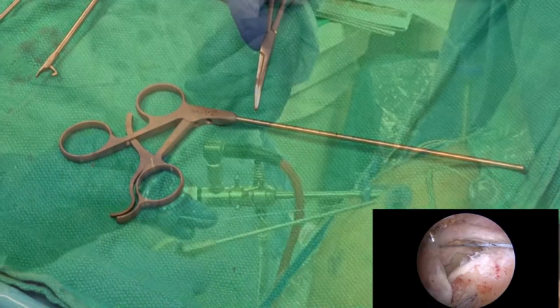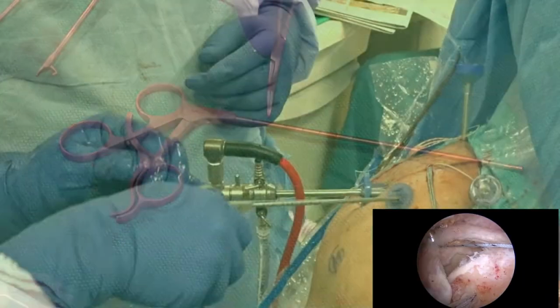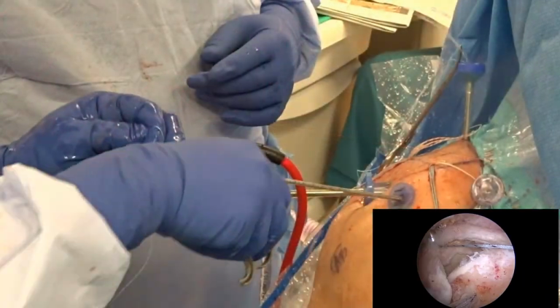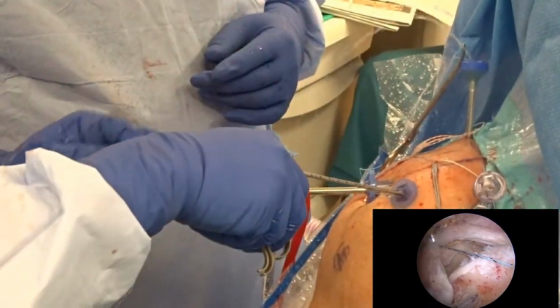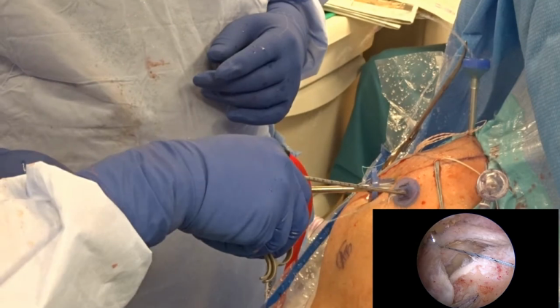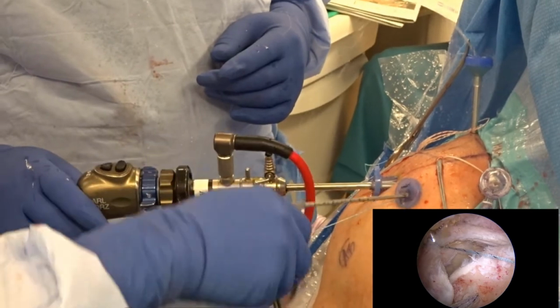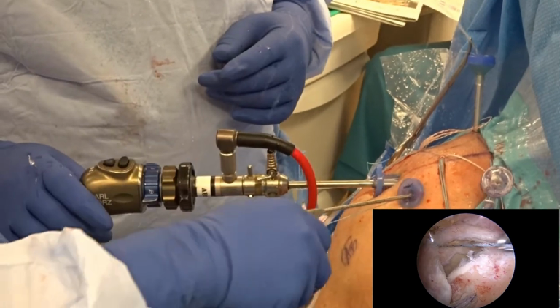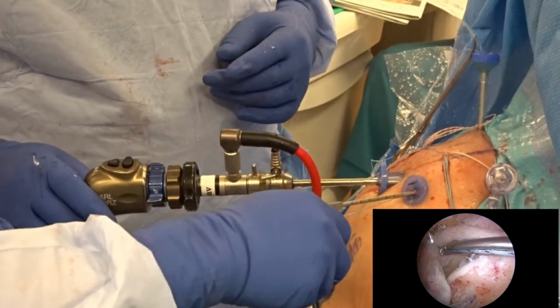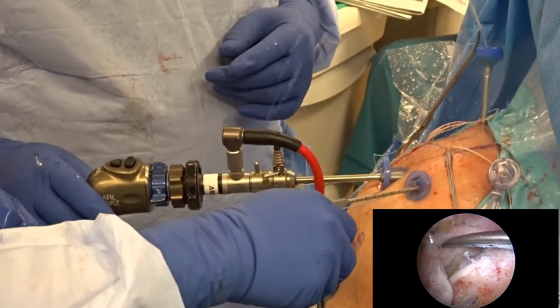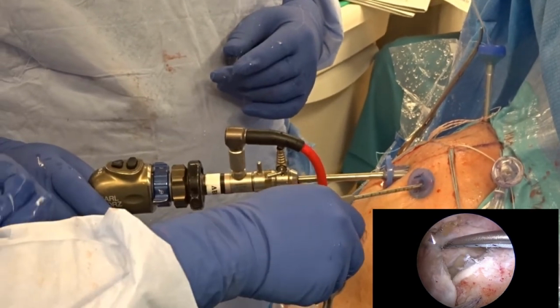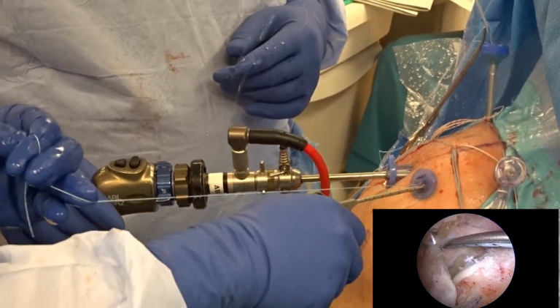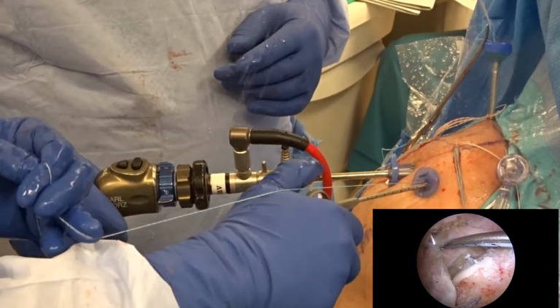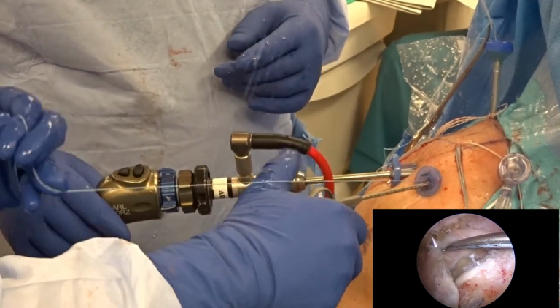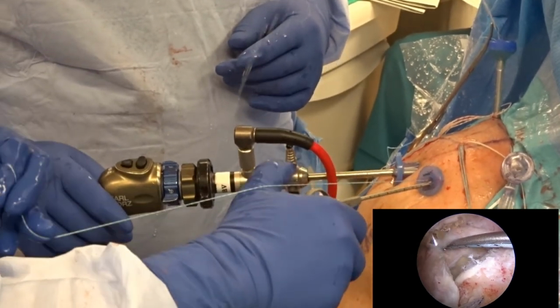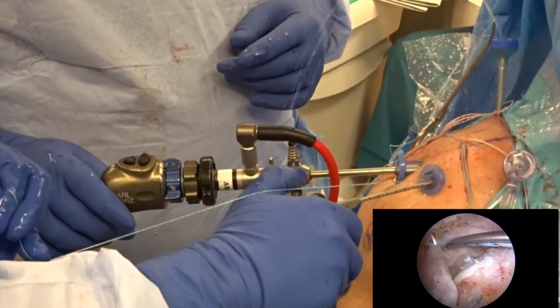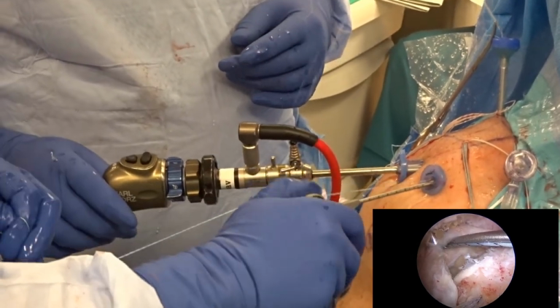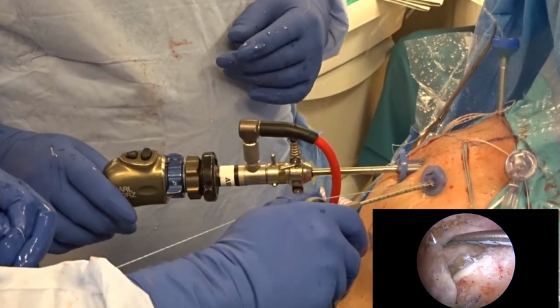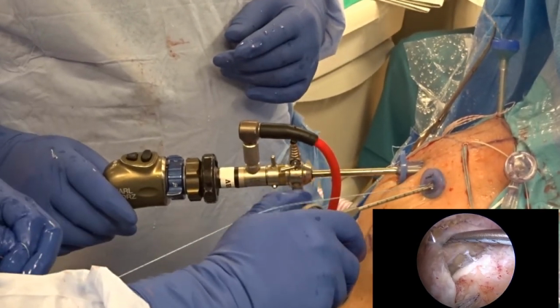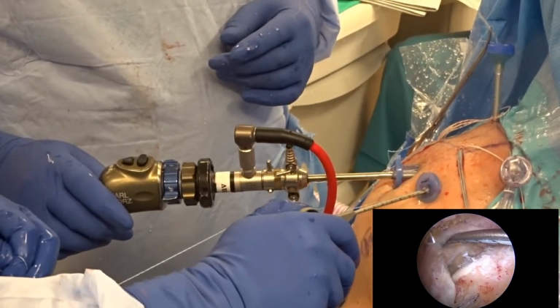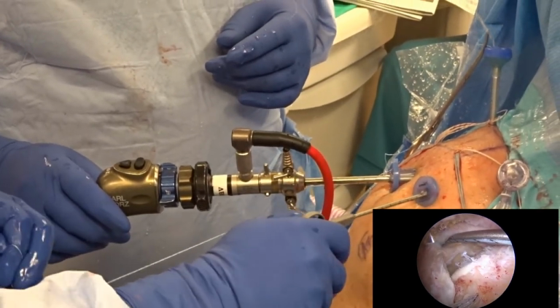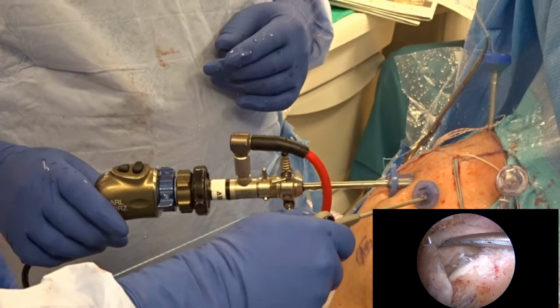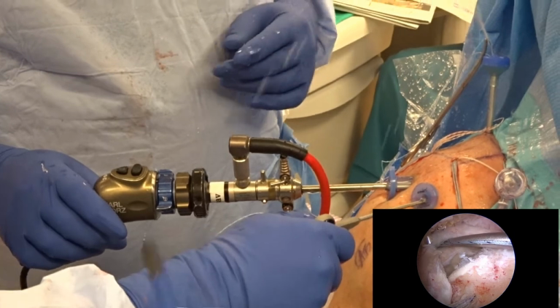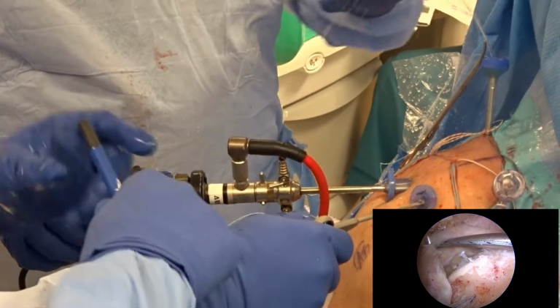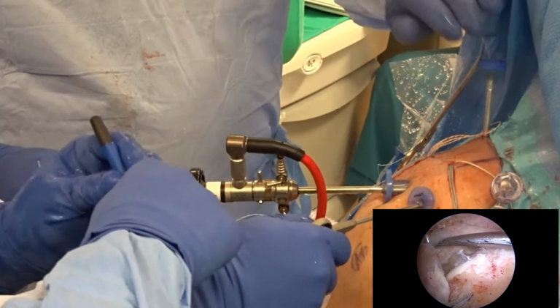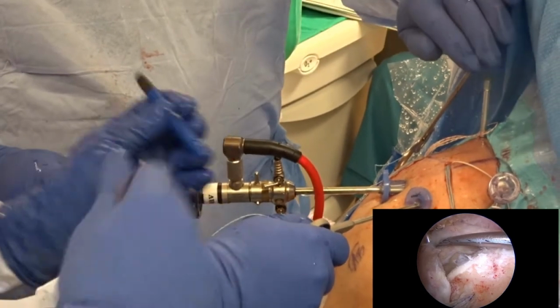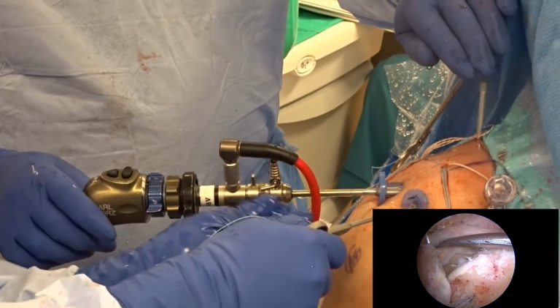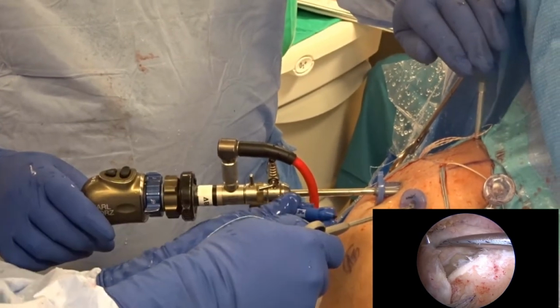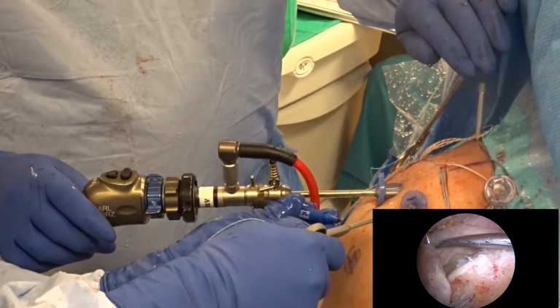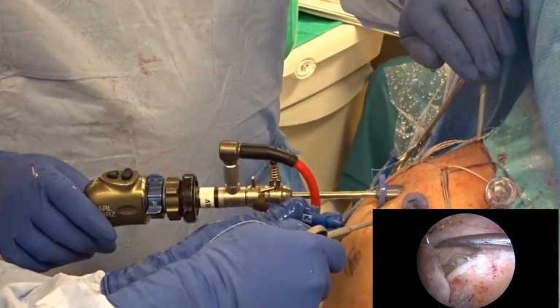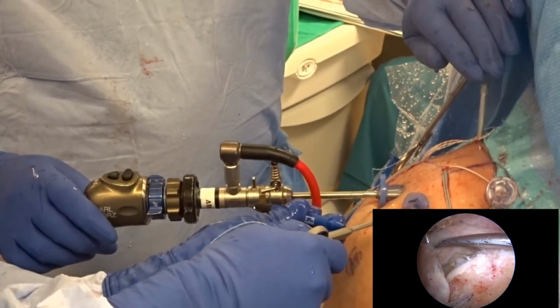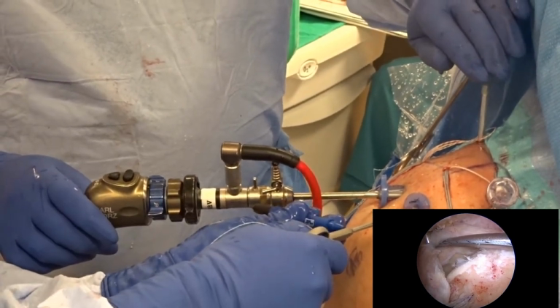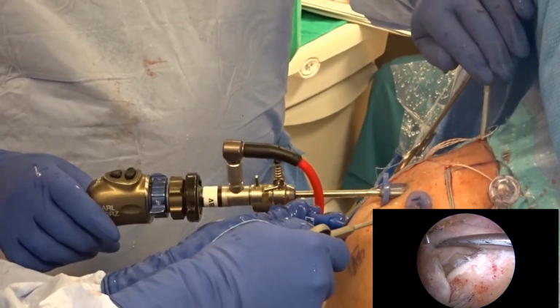Using the attached number two fiber wire to each anchor, an intra-articular measurement device is used to measure the distance between each of the anchors — medial, lateral, anterior, and posterior.